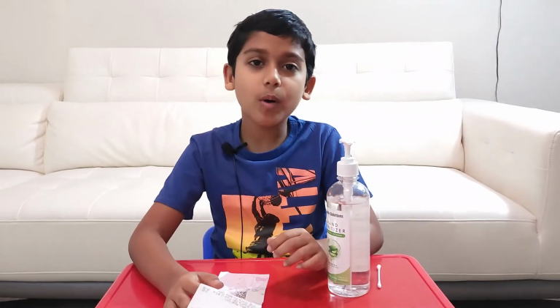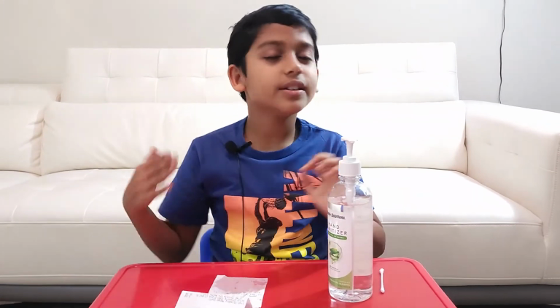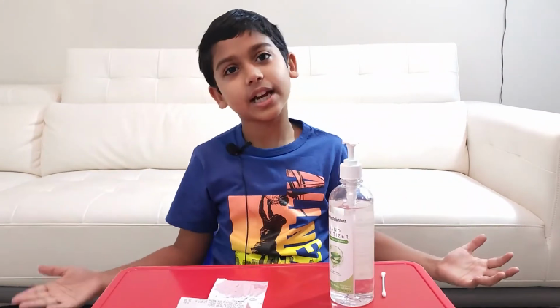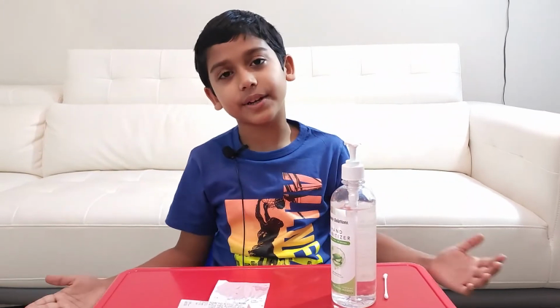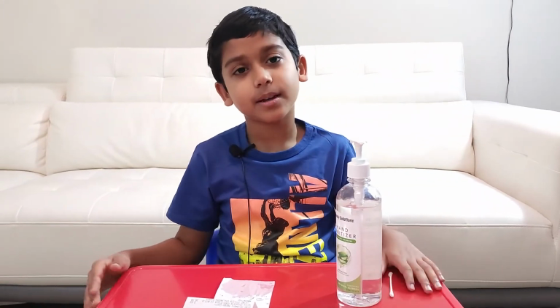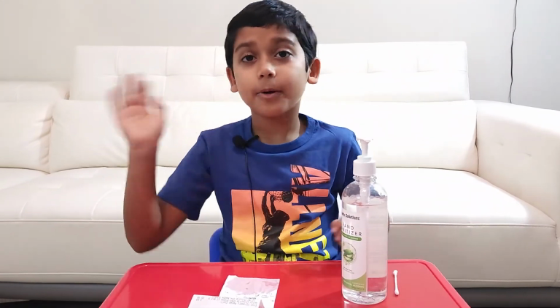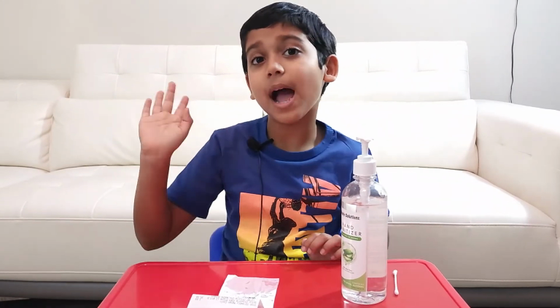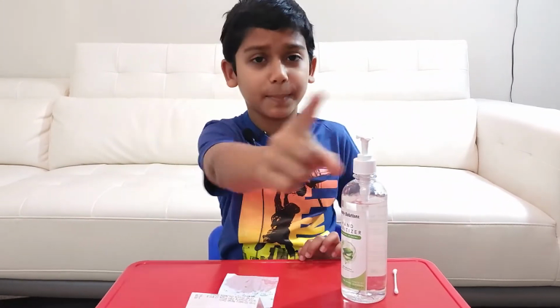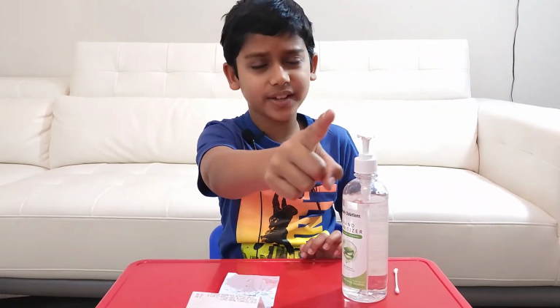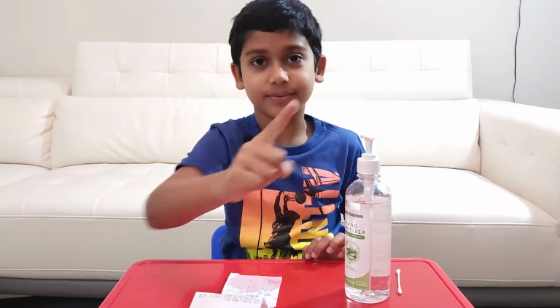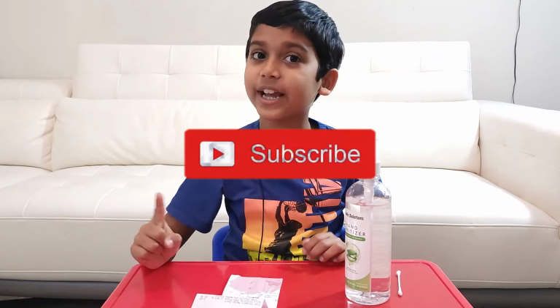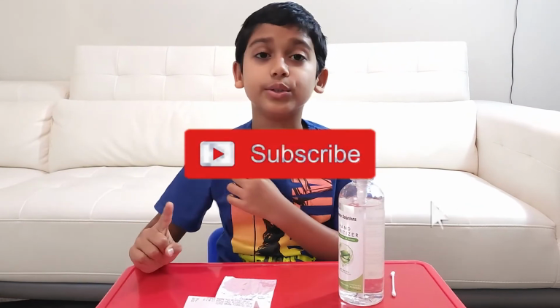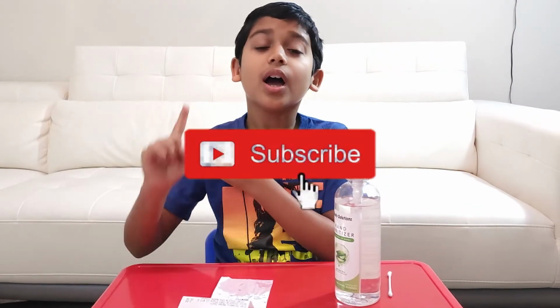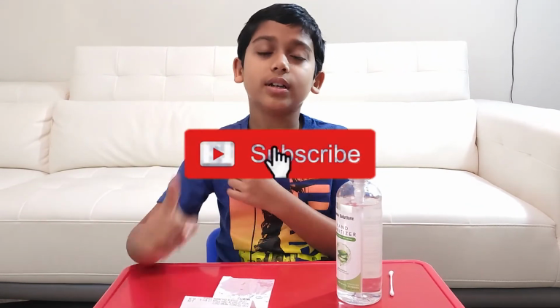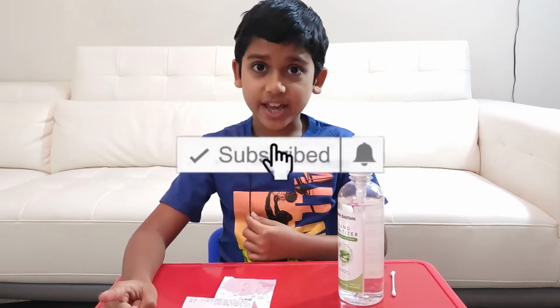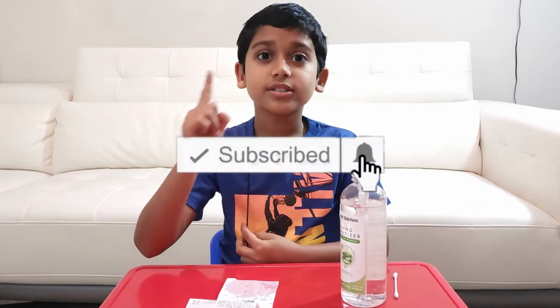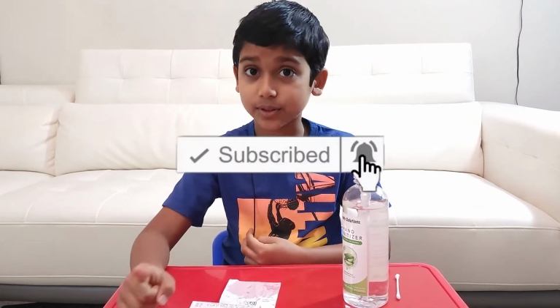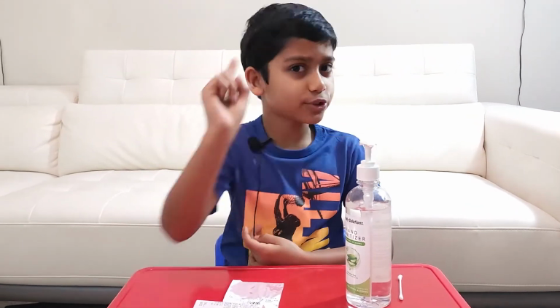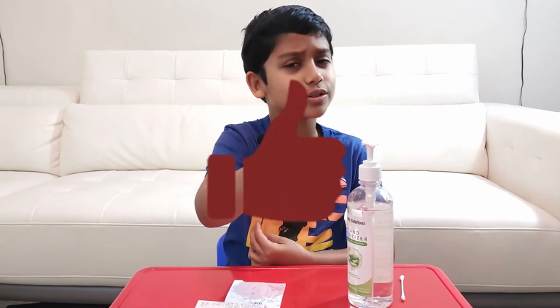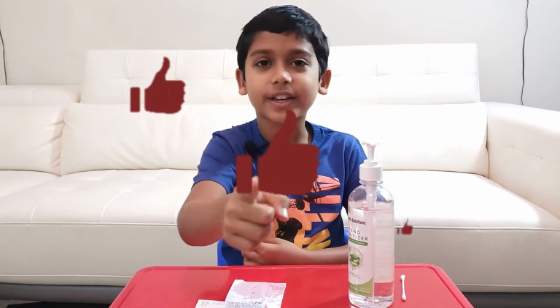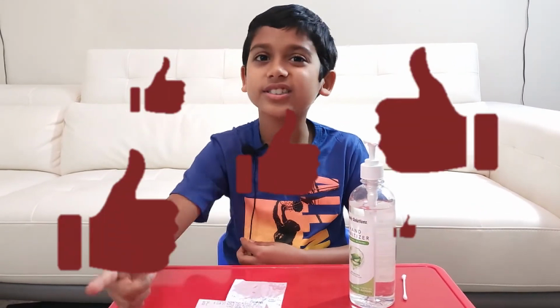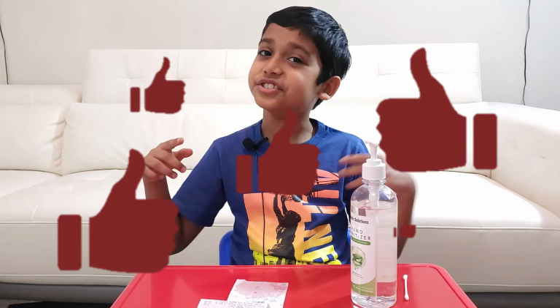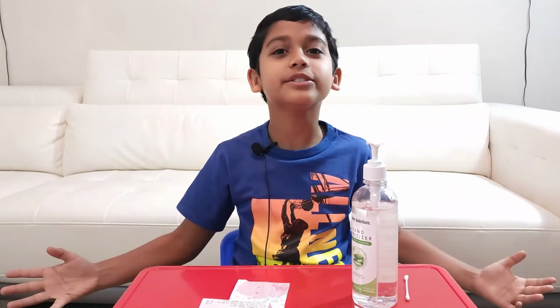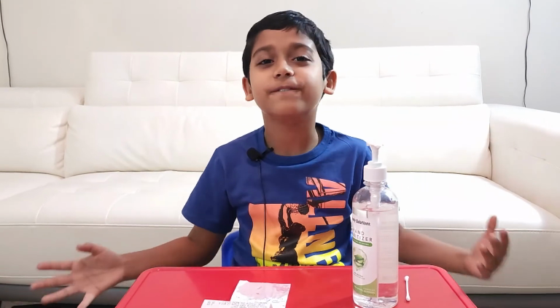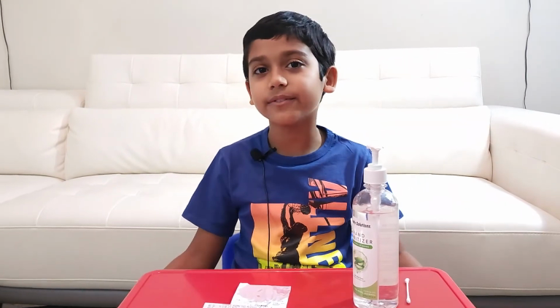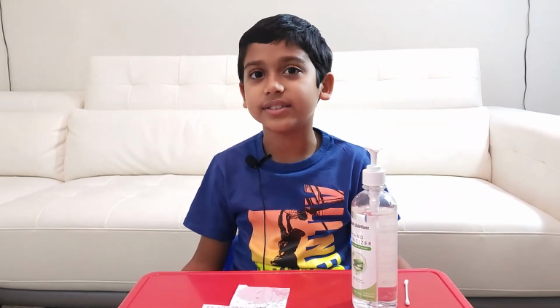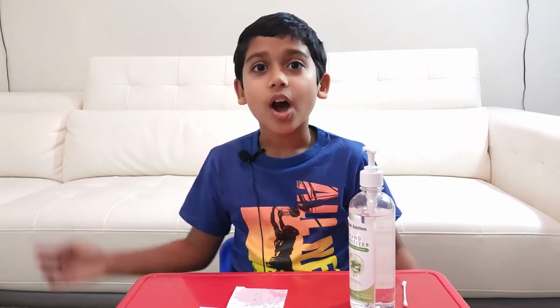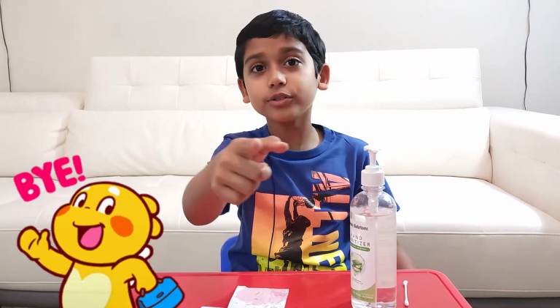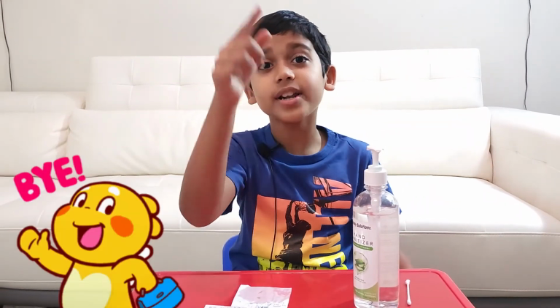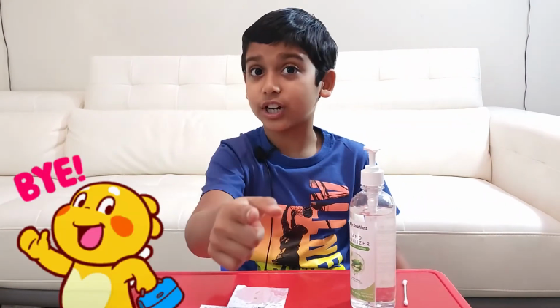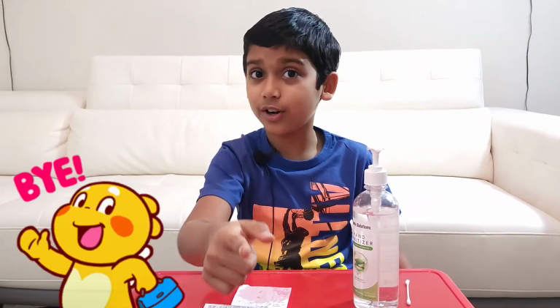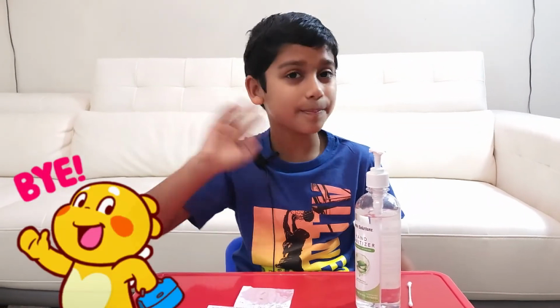Well, this is the end of the video! Don't forget to like, subscribe, turn on those notifications, and share this with your family and friends. Hope you enjoy — try this at home! Bye!